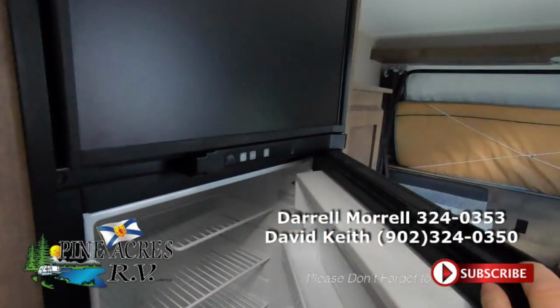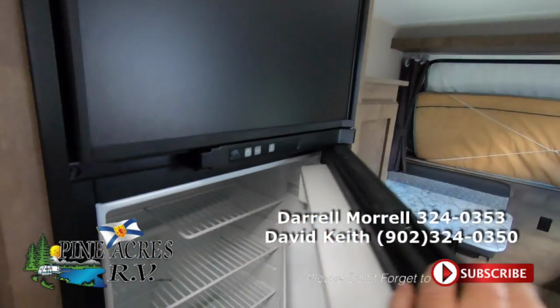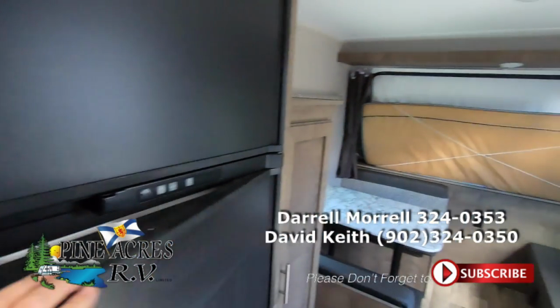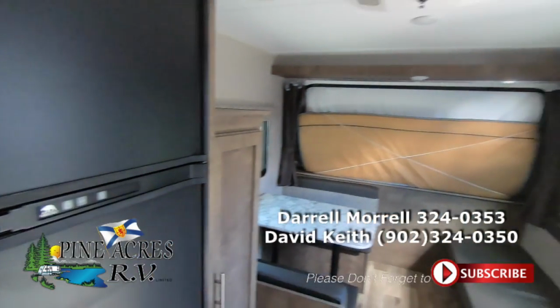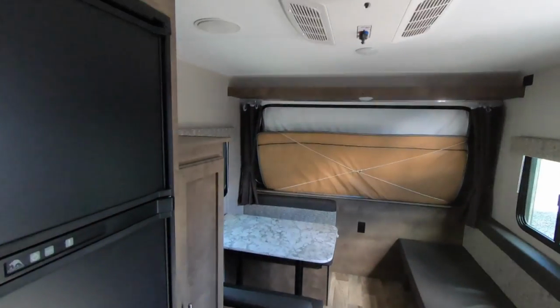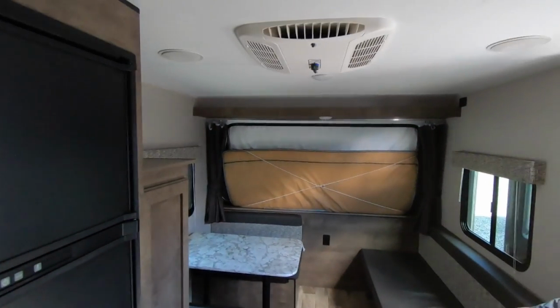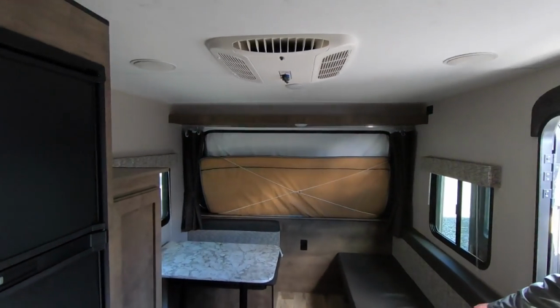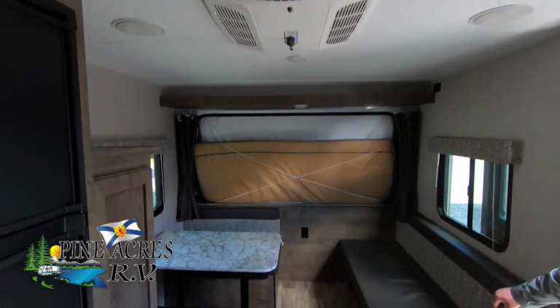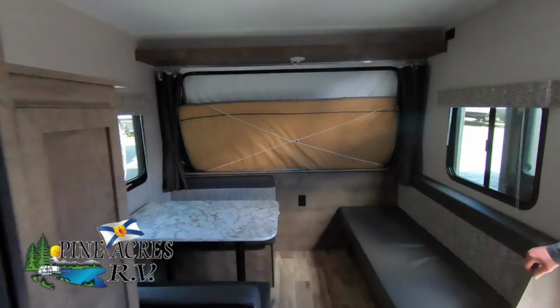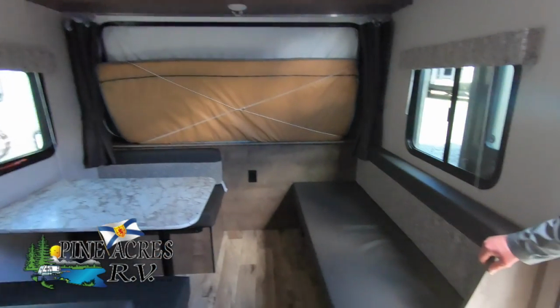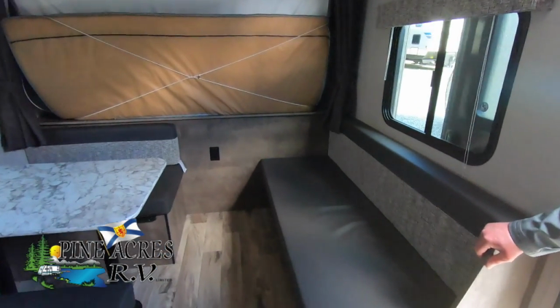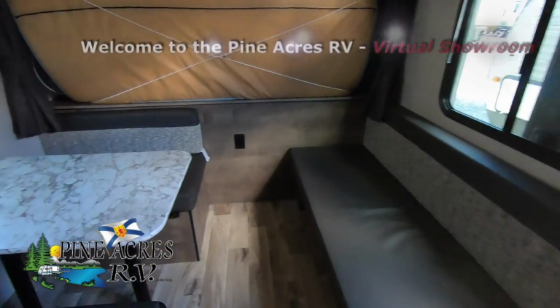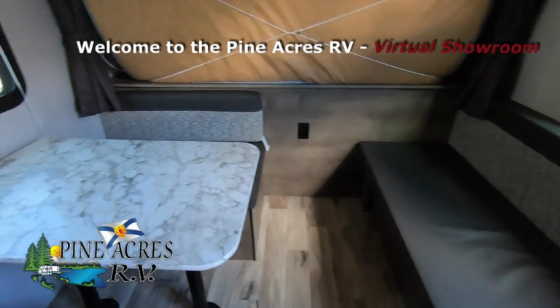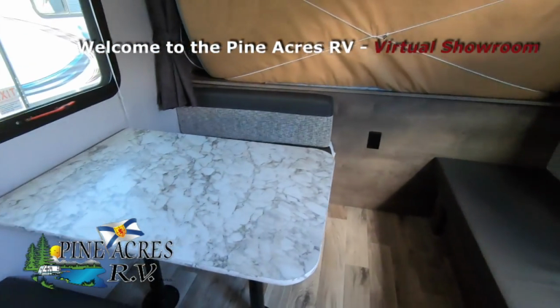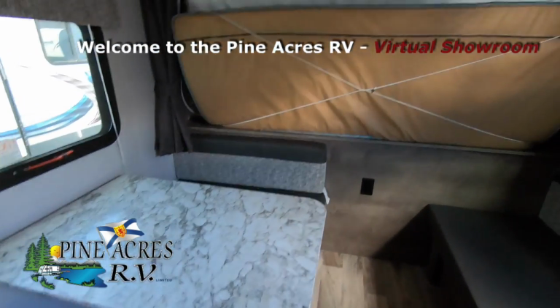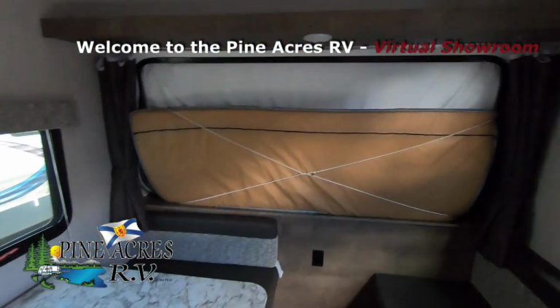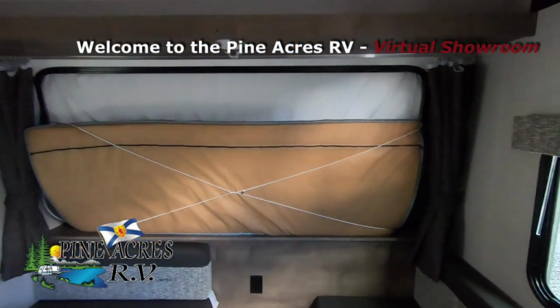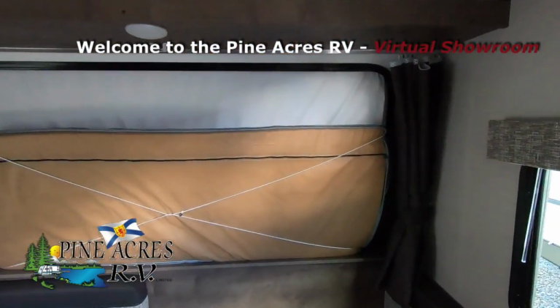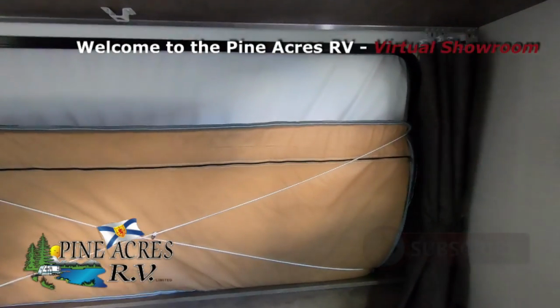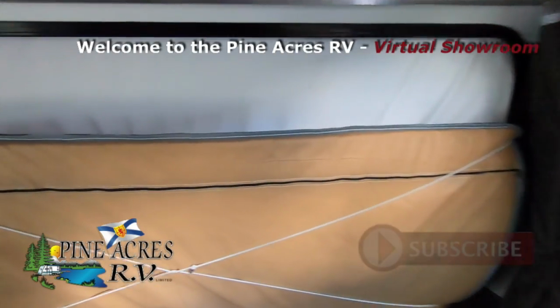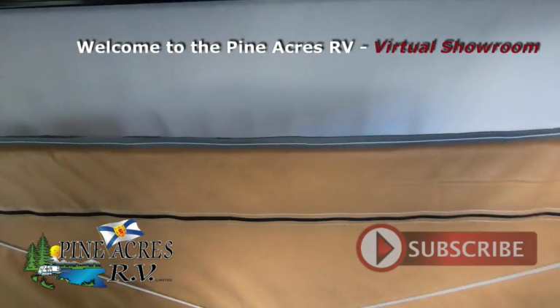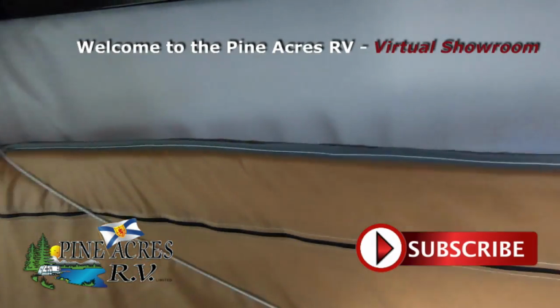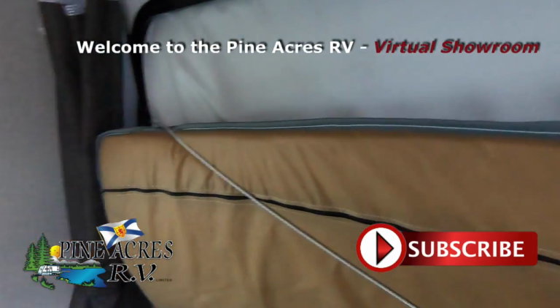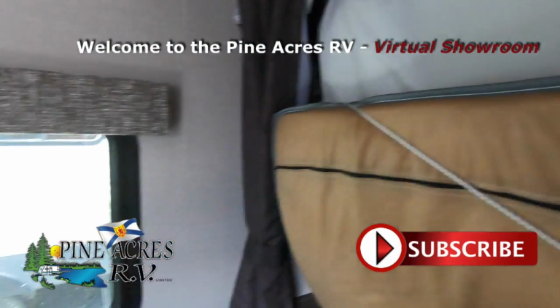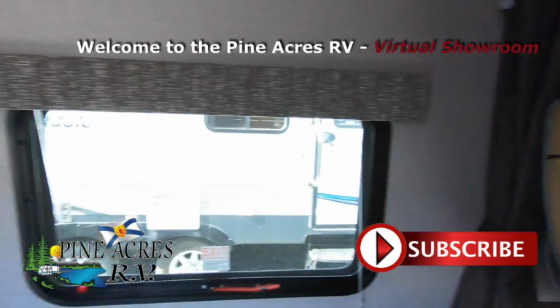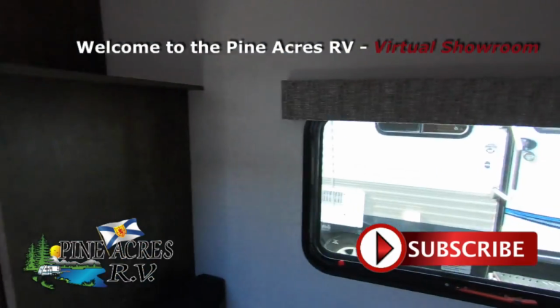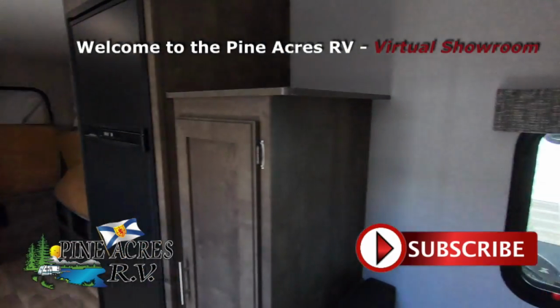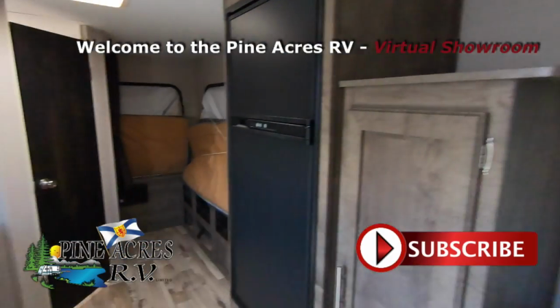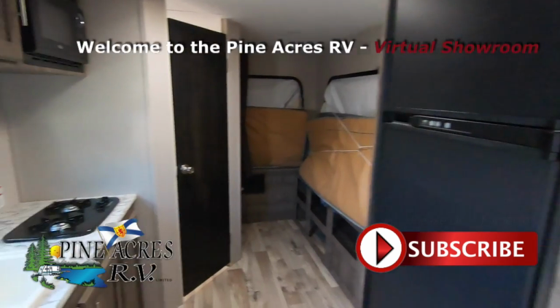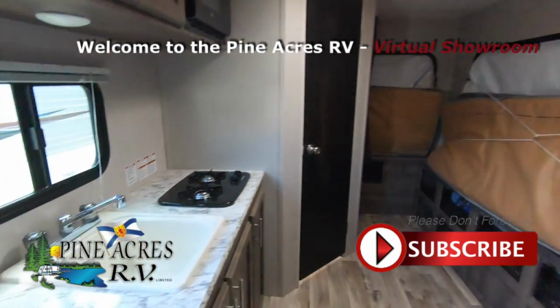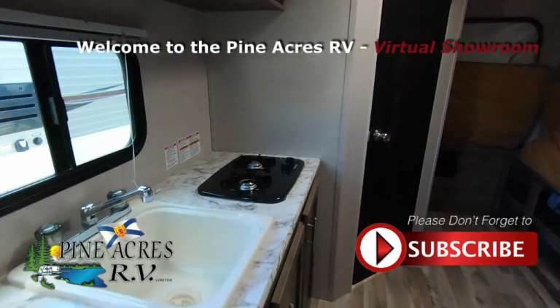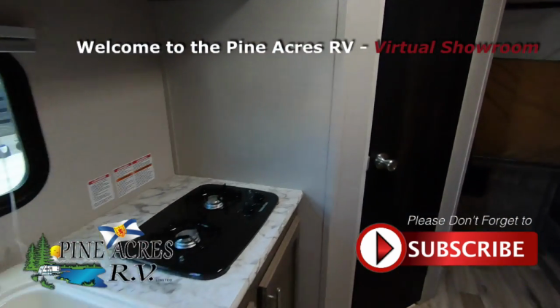Clean as a whistle for a gently used unit. We have the roof air, have a couch here, and dinette. You can see all the tent ends are buttoned up right now — we just came through three or four days of rain — so counter space.